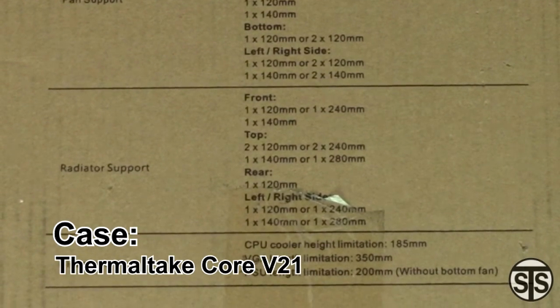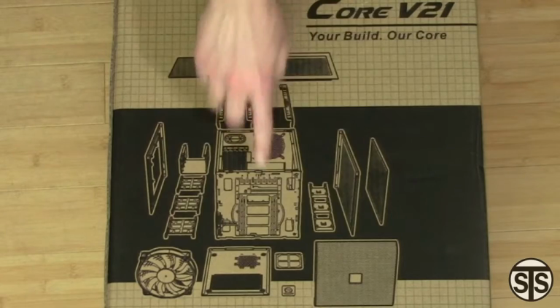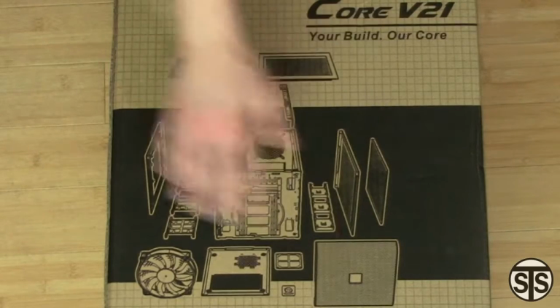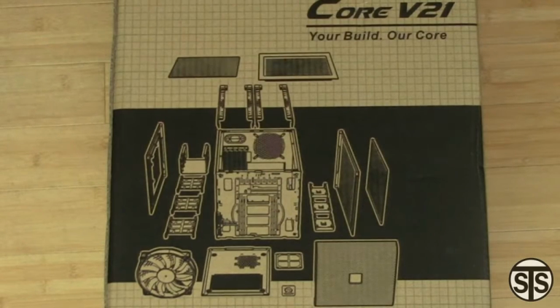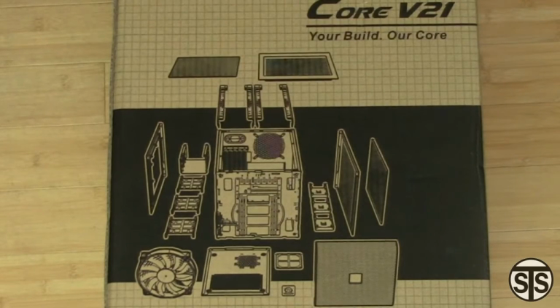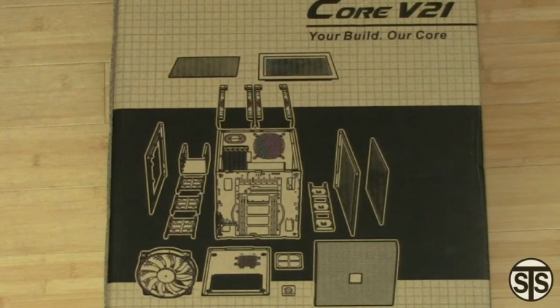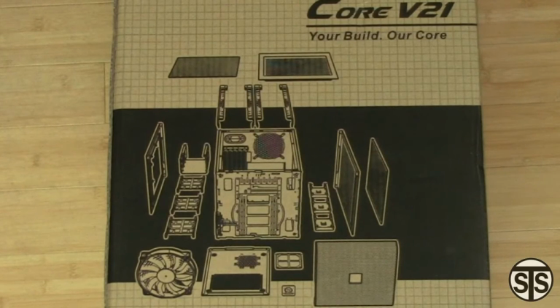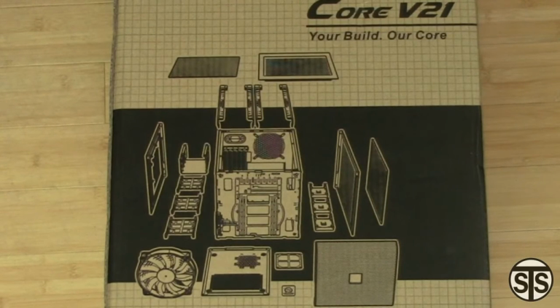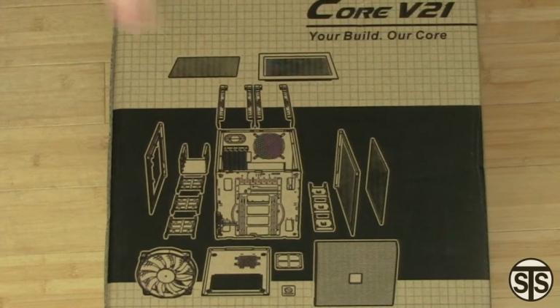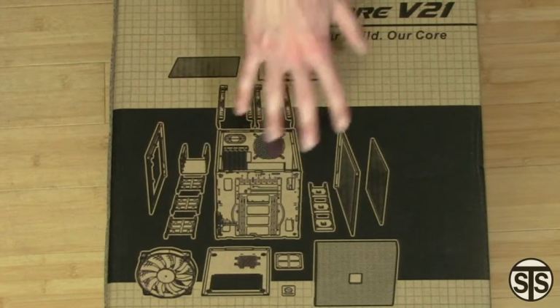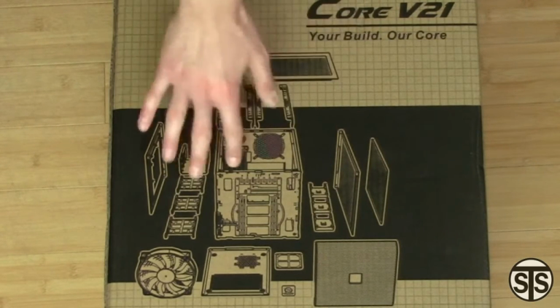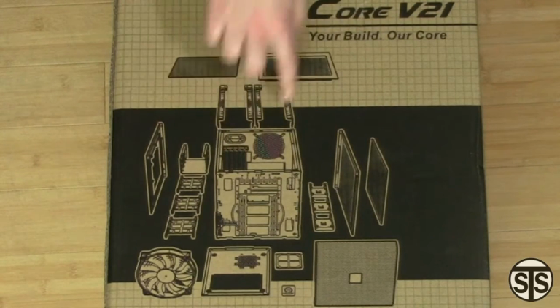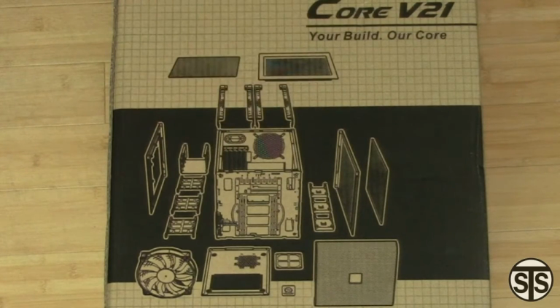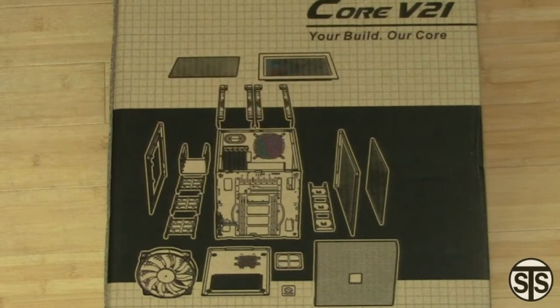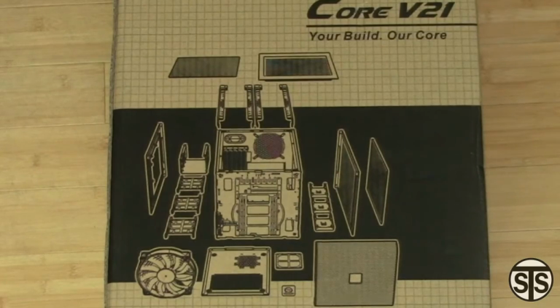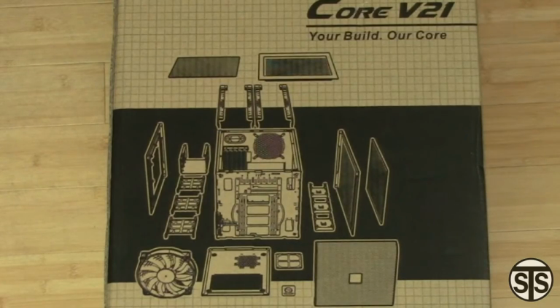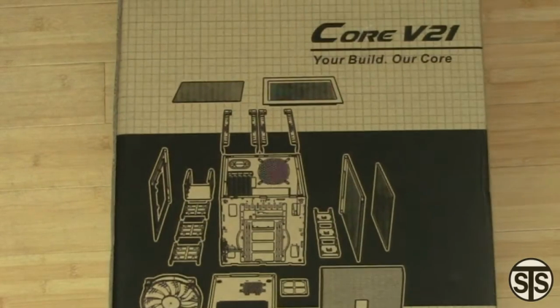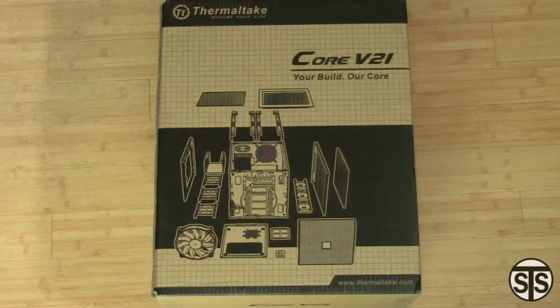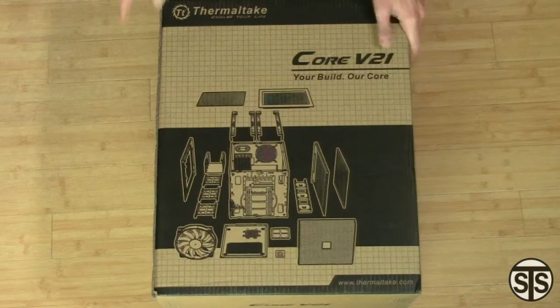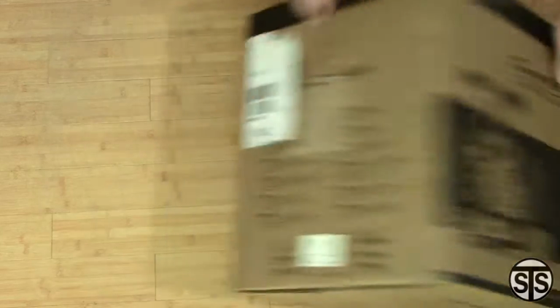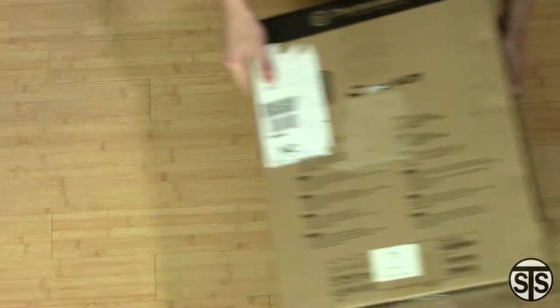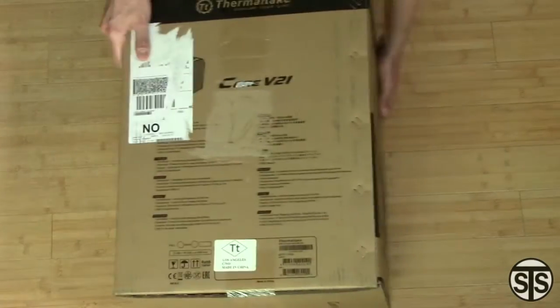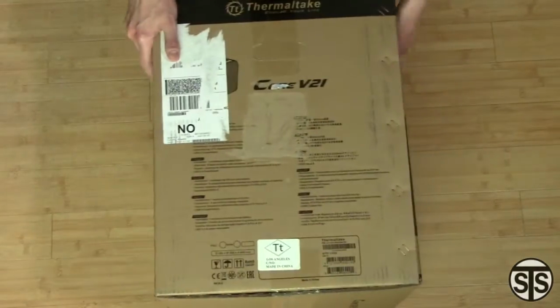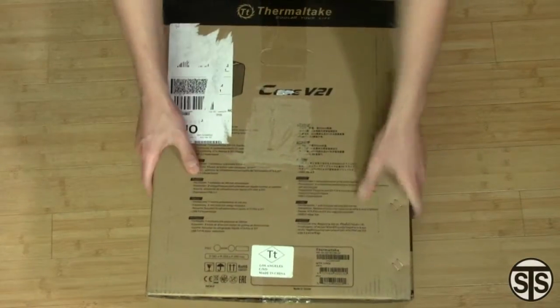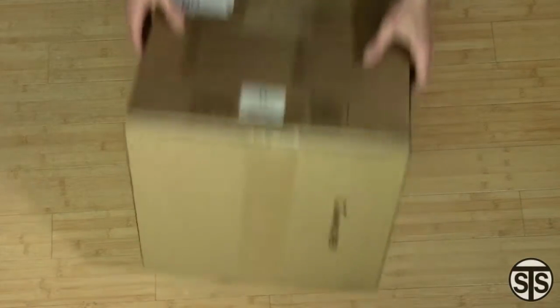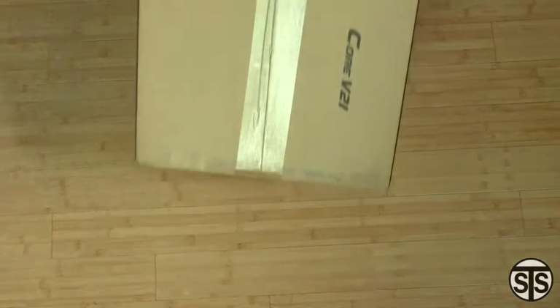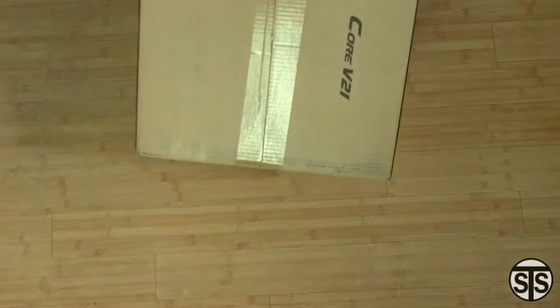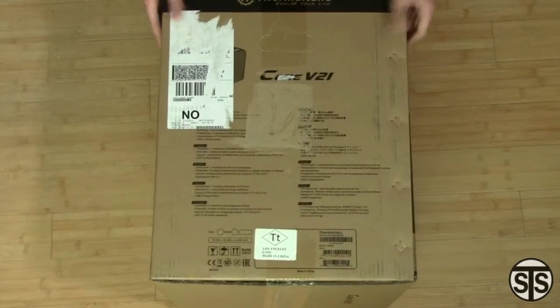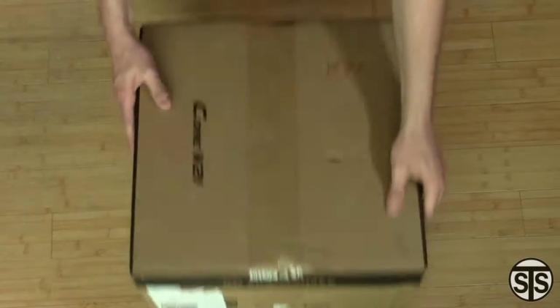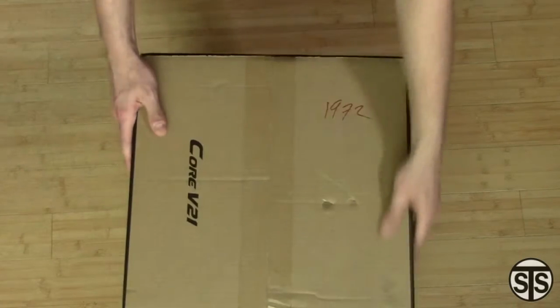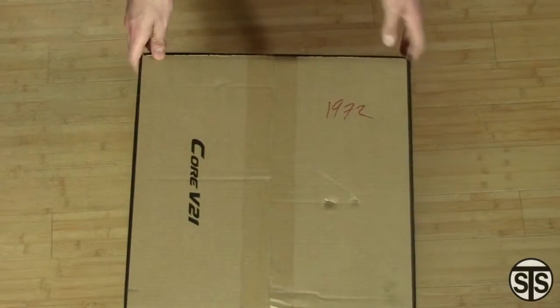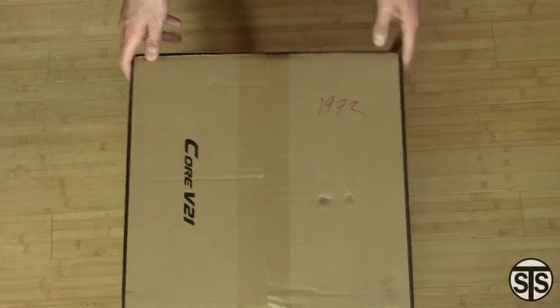This case is very modular. All the sides fit the same way and are the same size, so you can have this thing customized in several orientations. You can have the motherboard hanging upside down if you really wanted to. Nothing much going on with the box, so let's just get right into it.